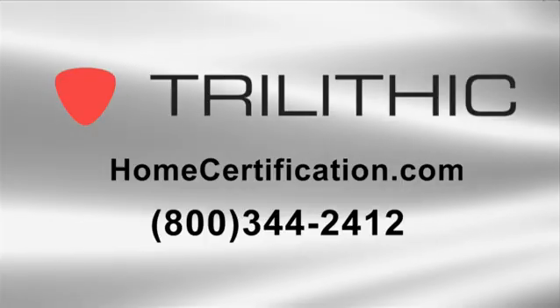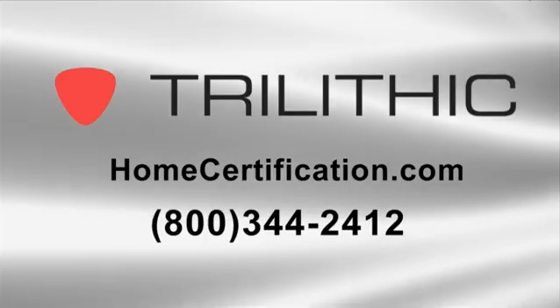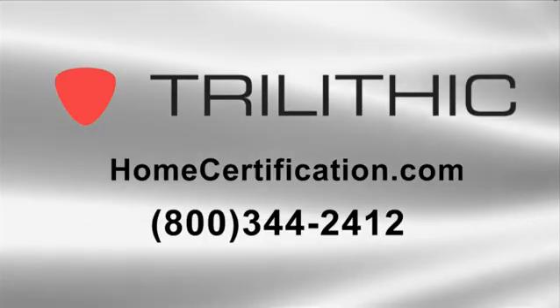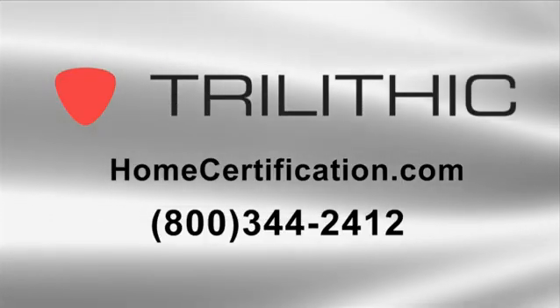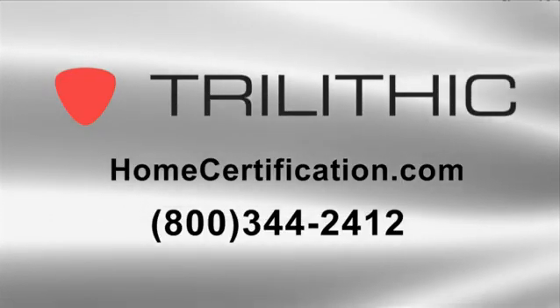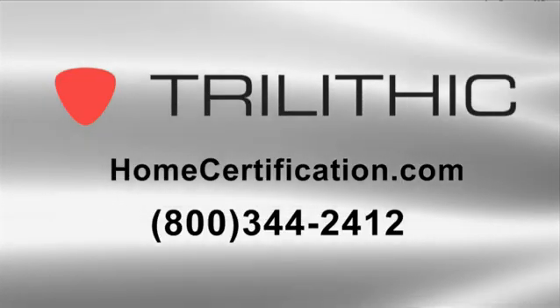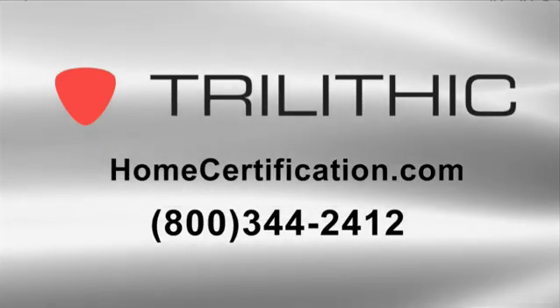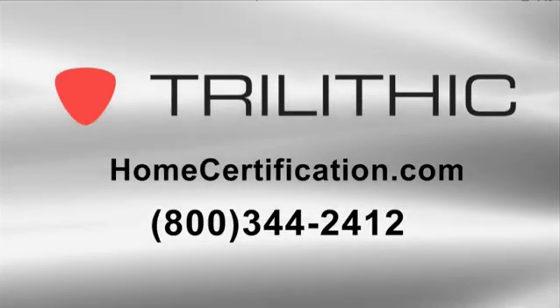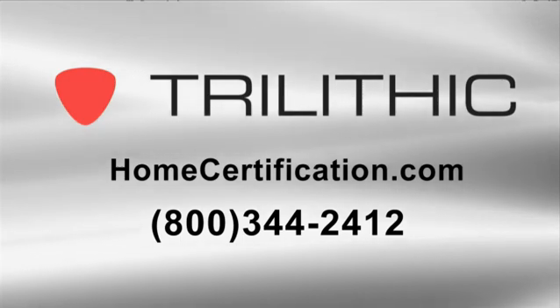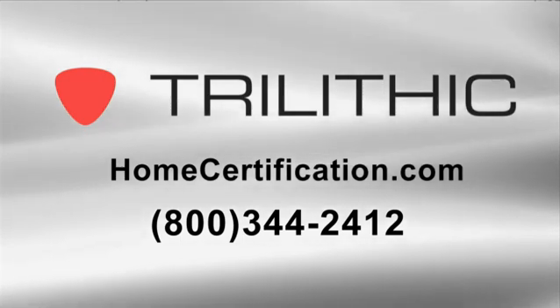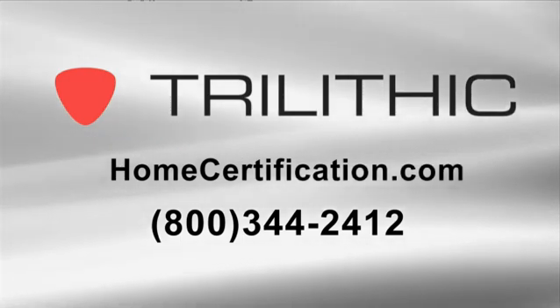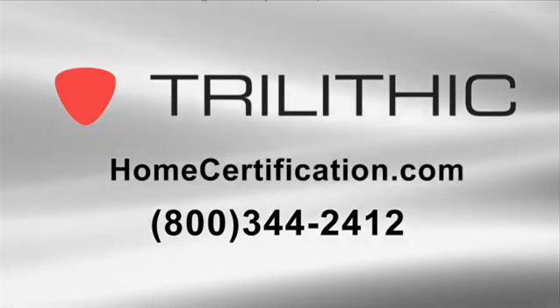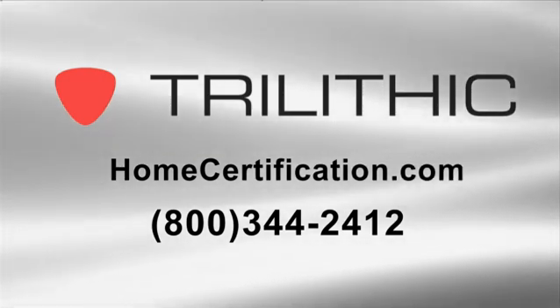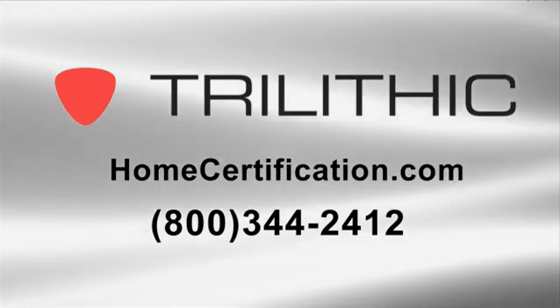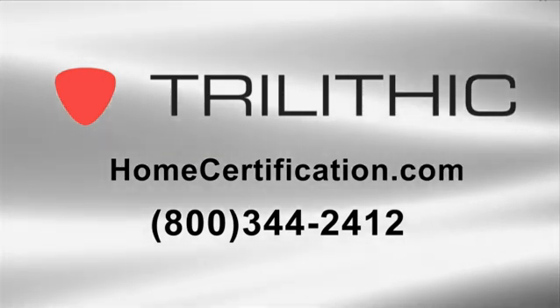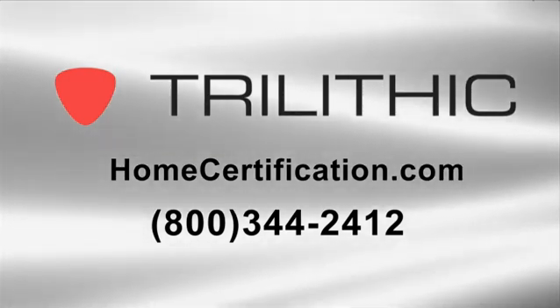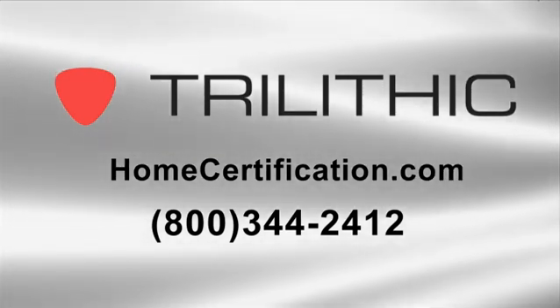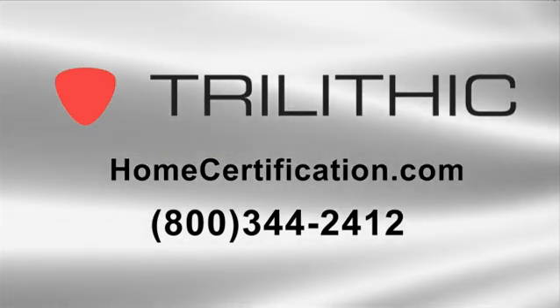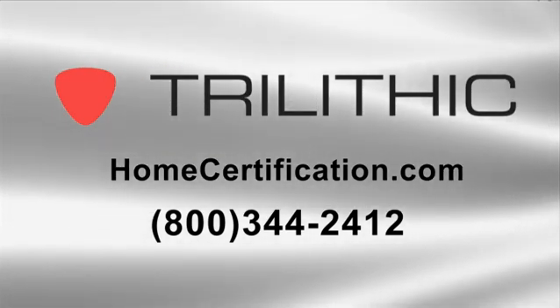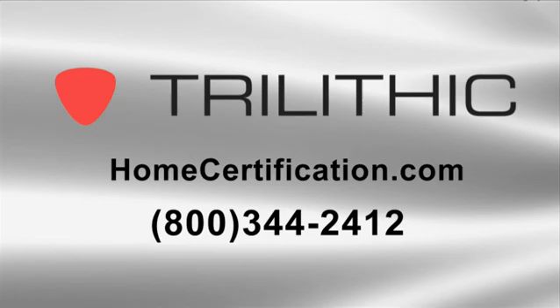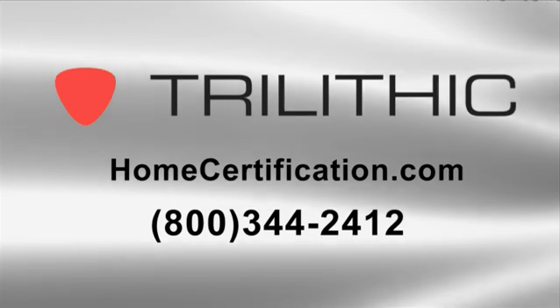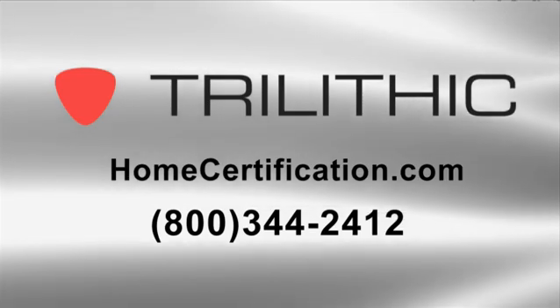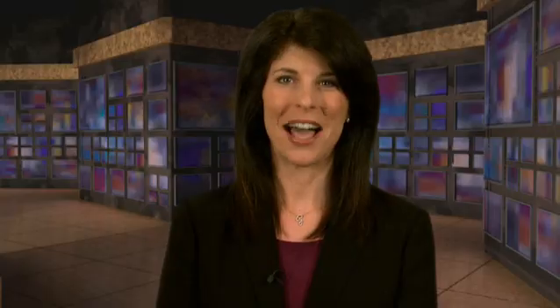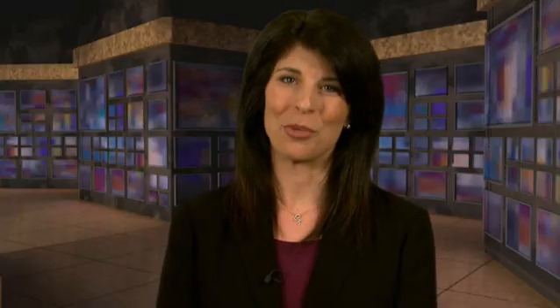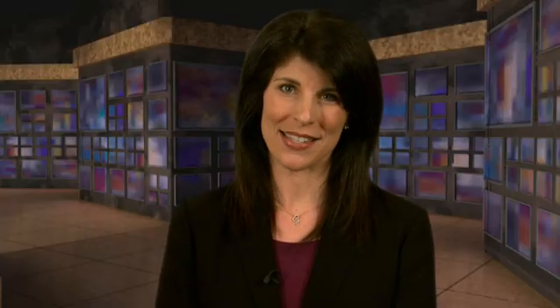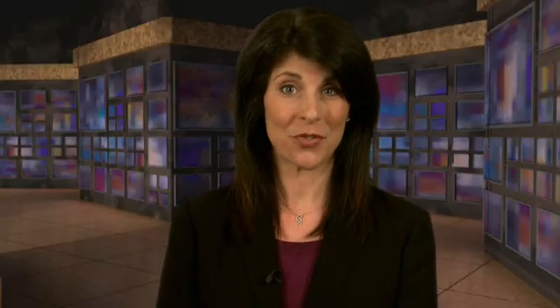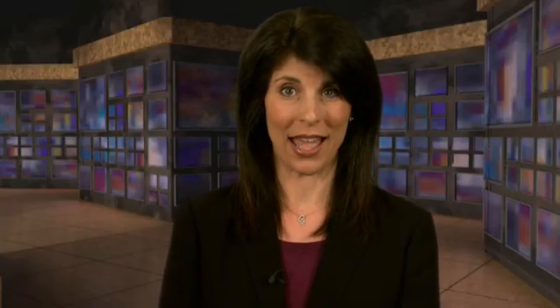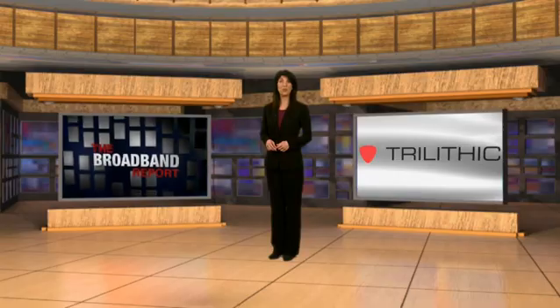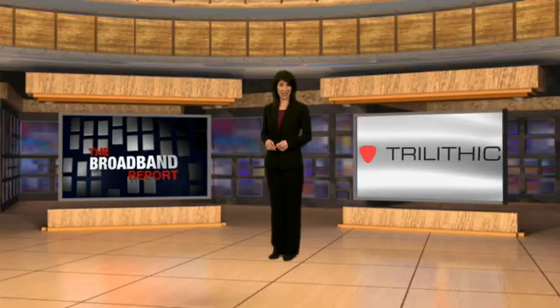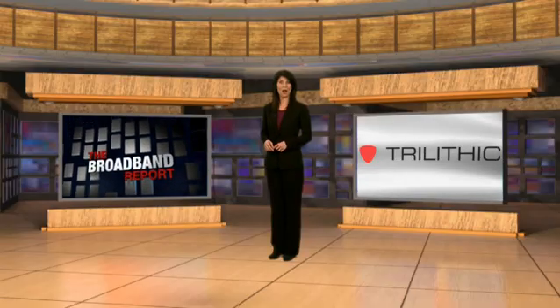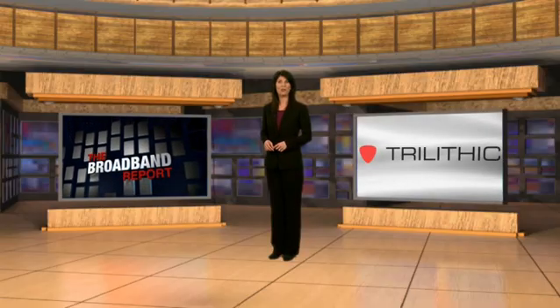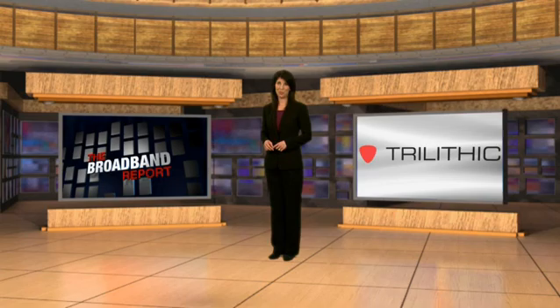Check it out first-hand. Visit homecertification.com for our list of representatives, or contact Trilithic at 800-344-2412. I'm Gia Burns — thanks for joining us. We'll see you next time on The Broadband Report.